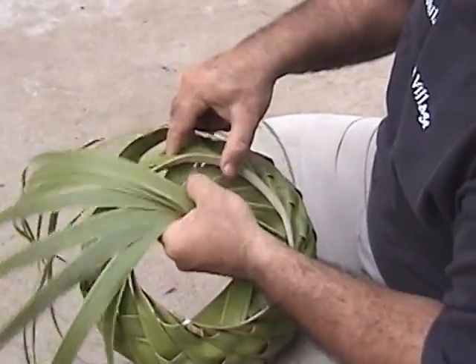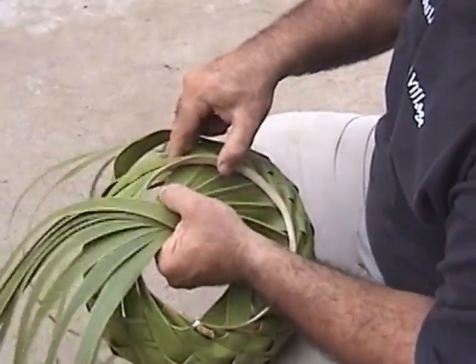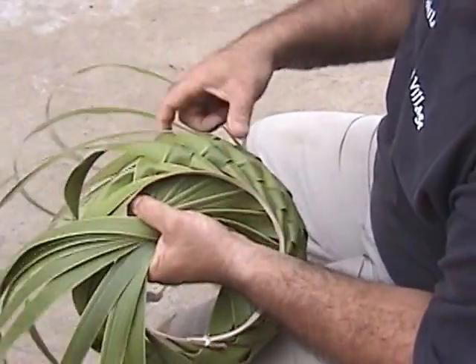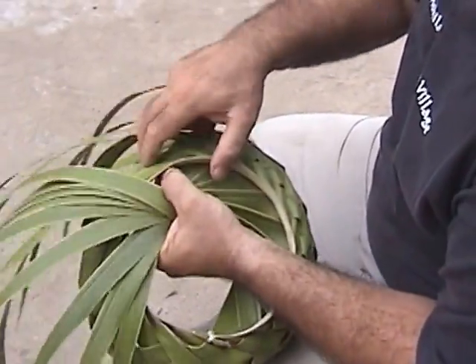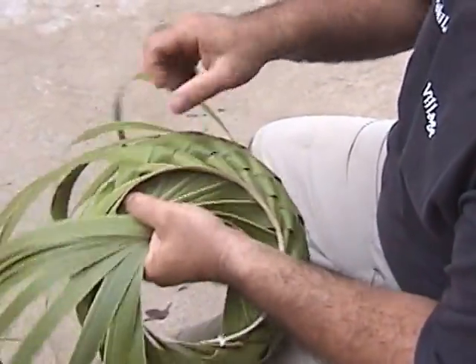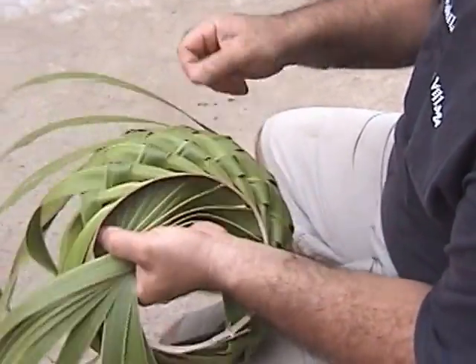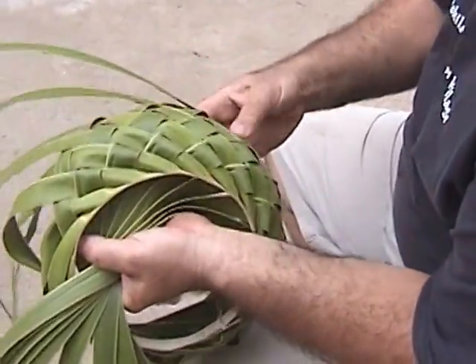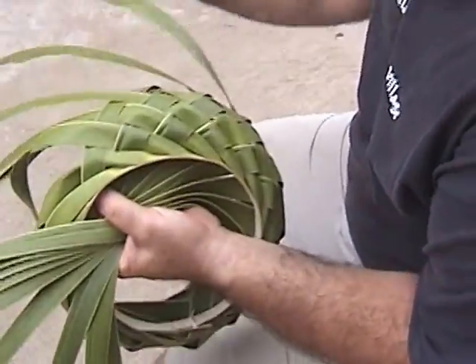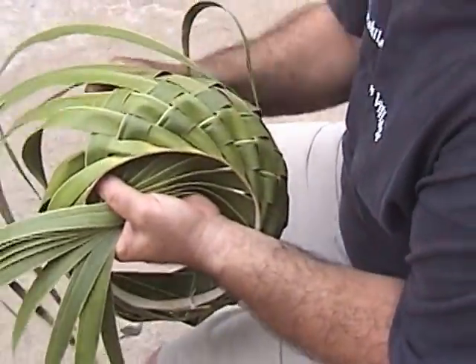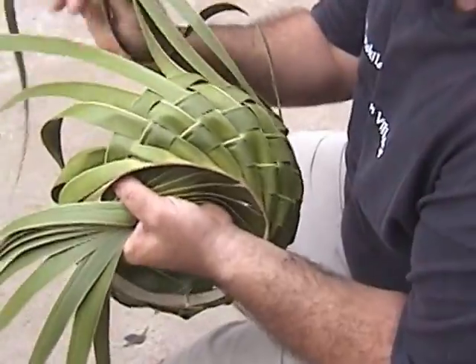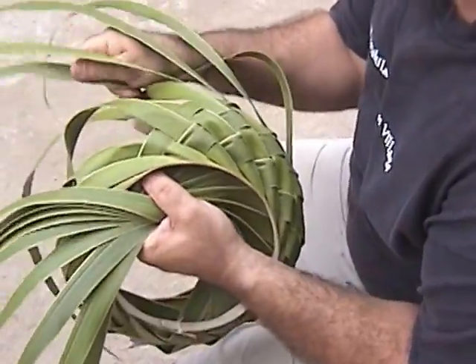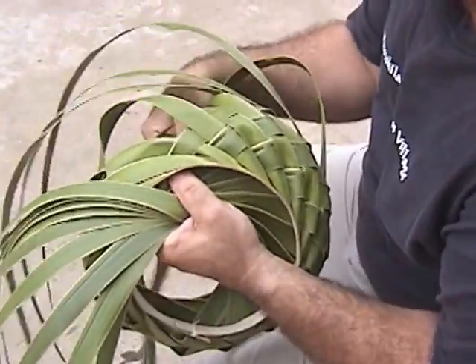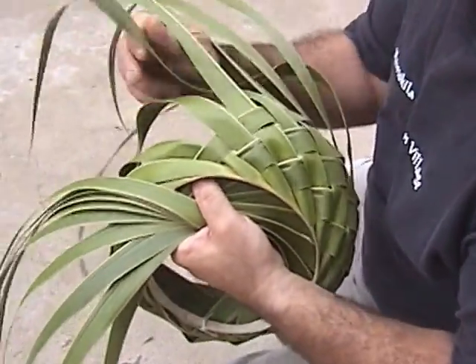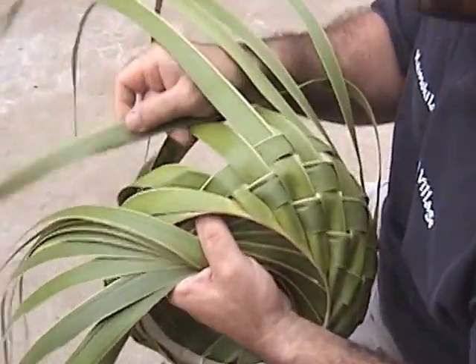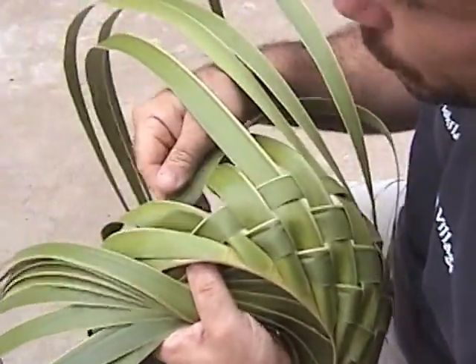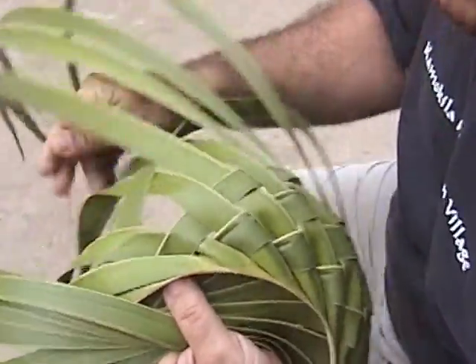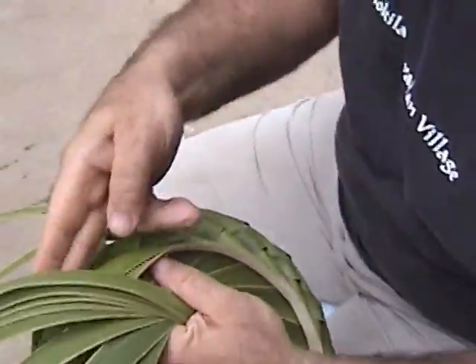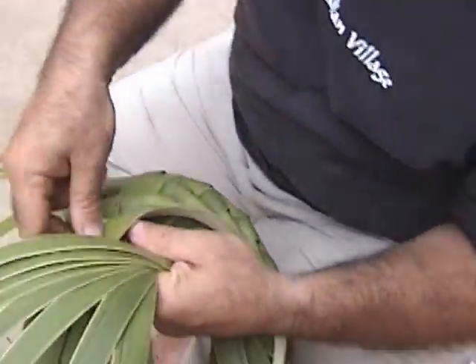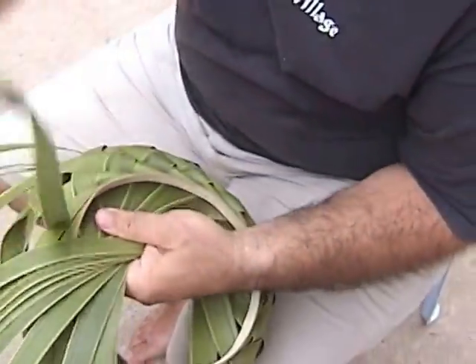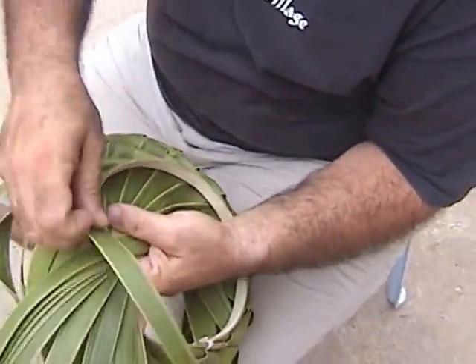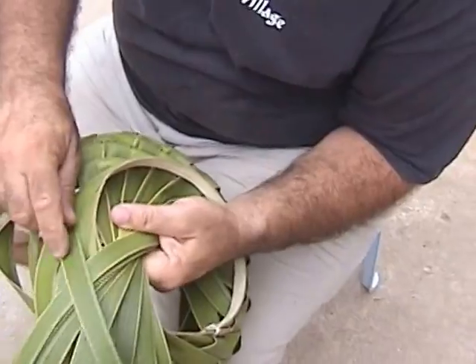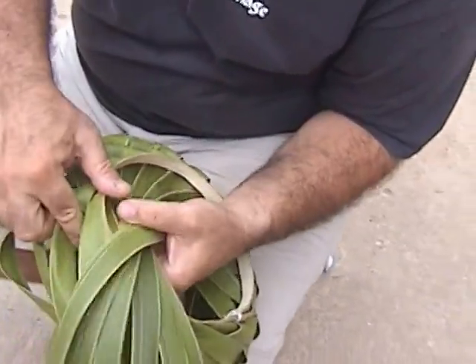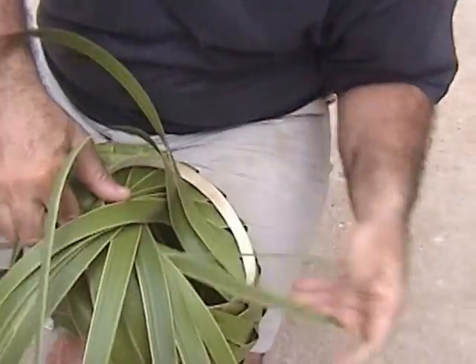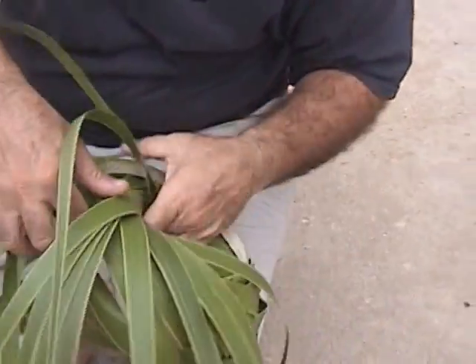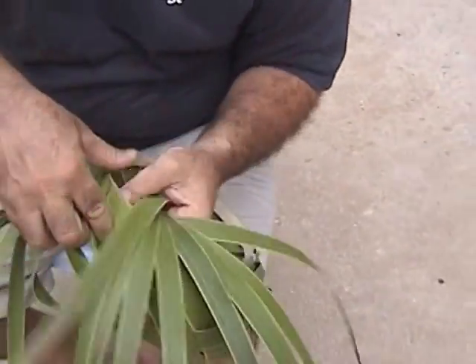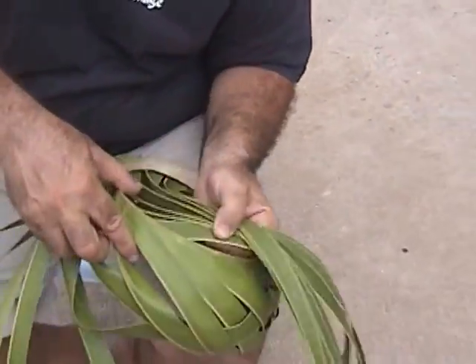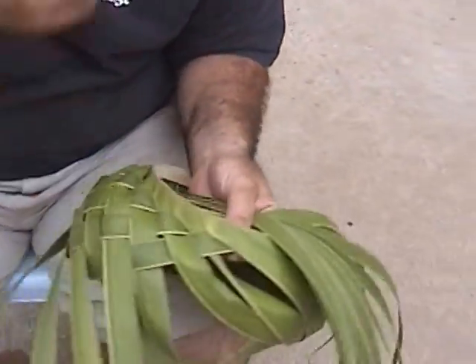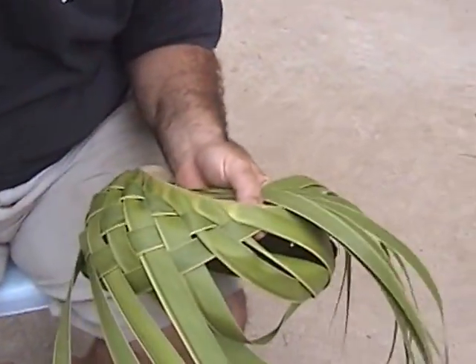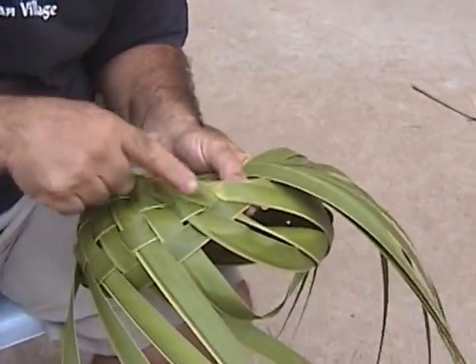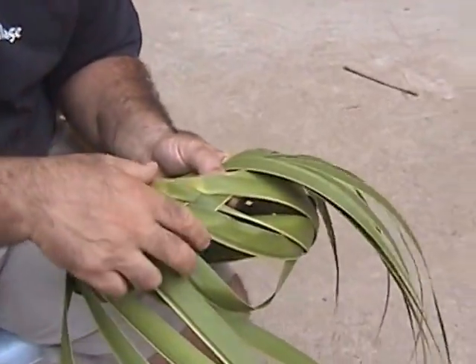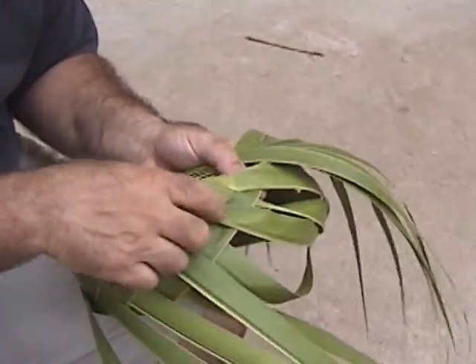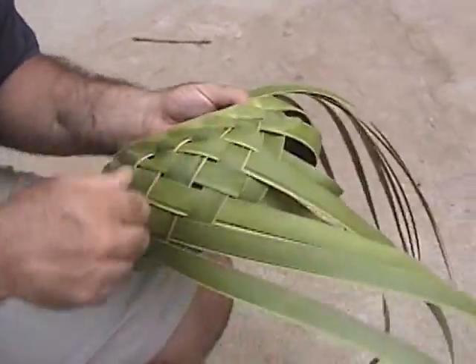It's really one of the easiest weaves to learn. Skip three and then one, two, three, four, five. It's starting to go back into itself here. That's what we see here that's going on.